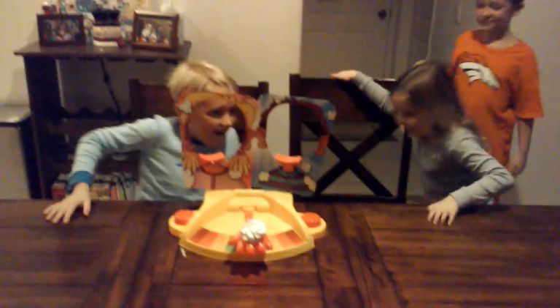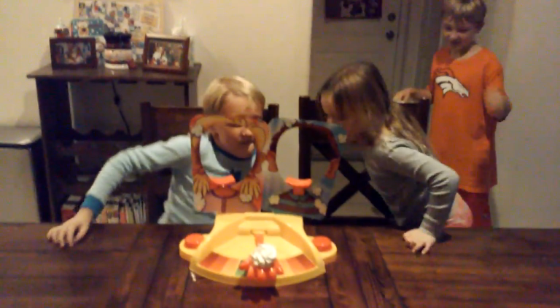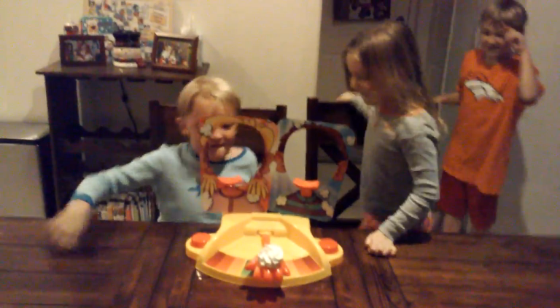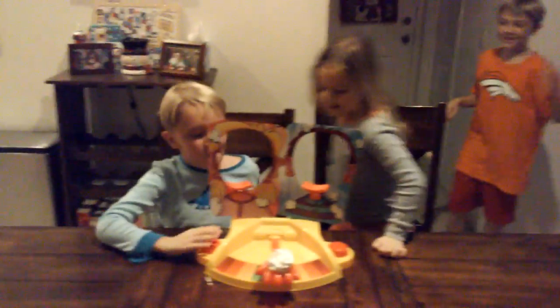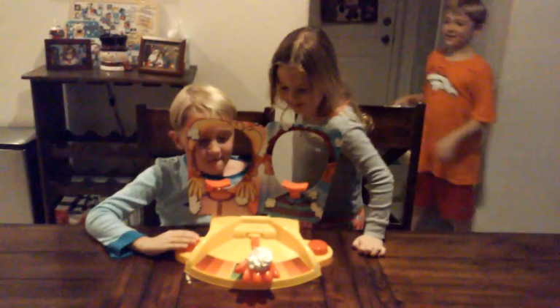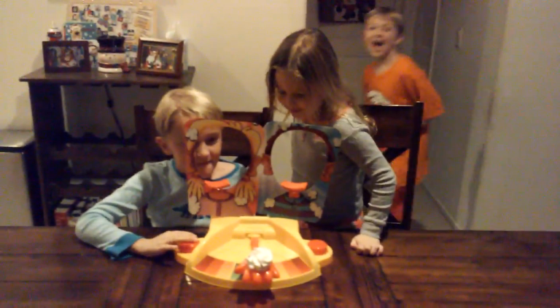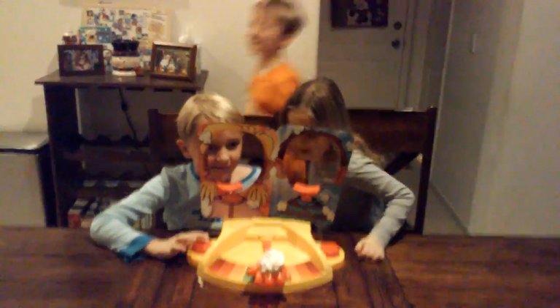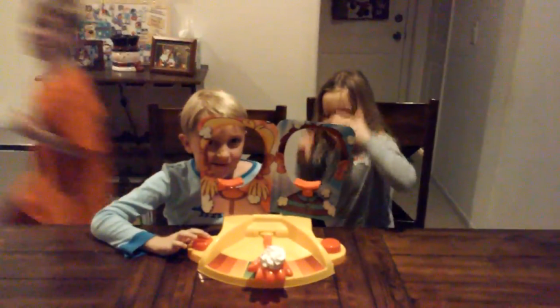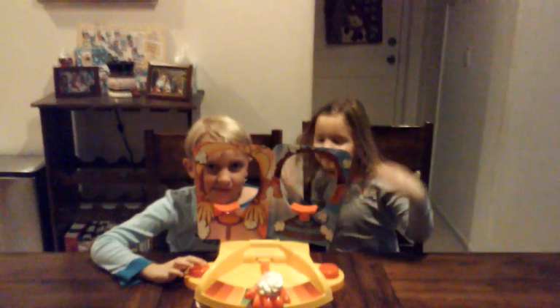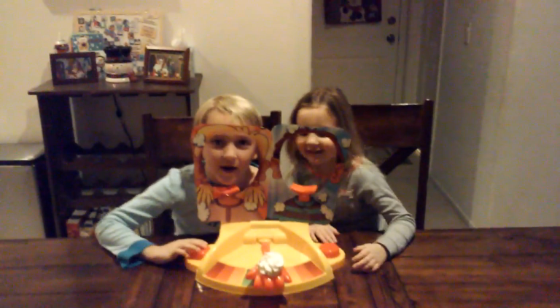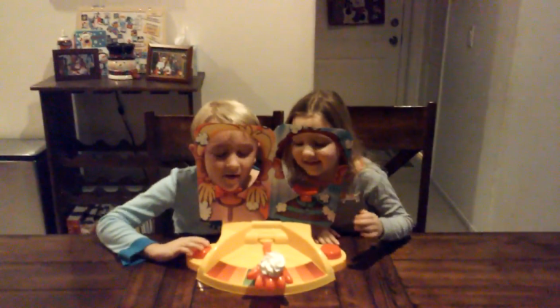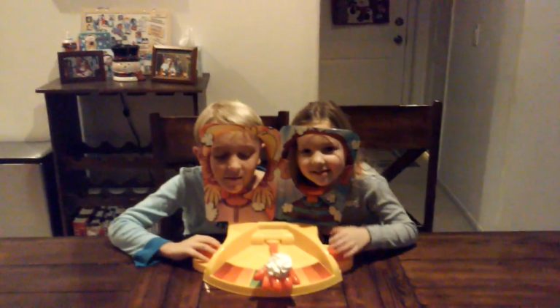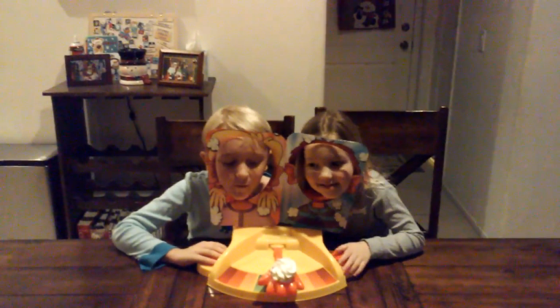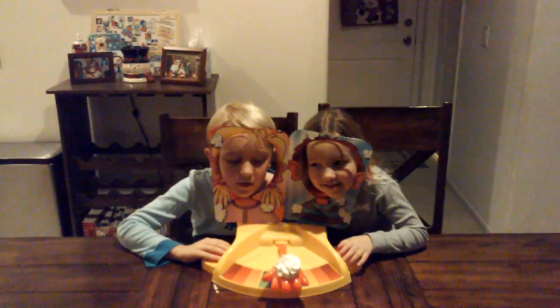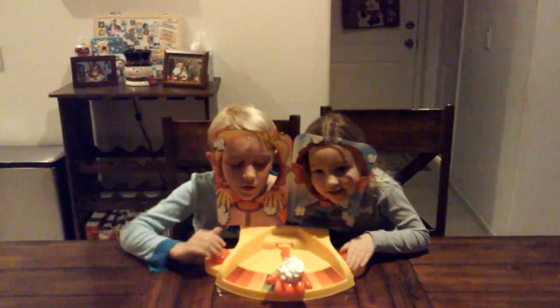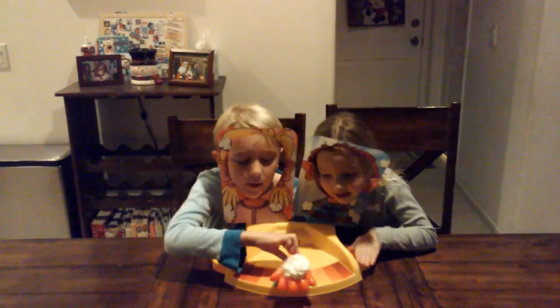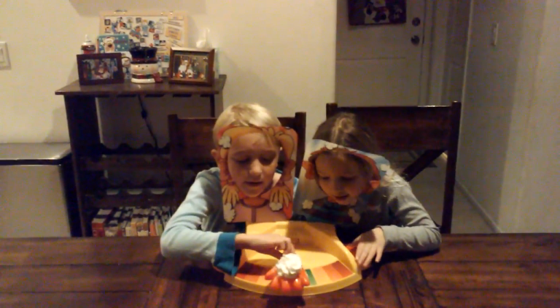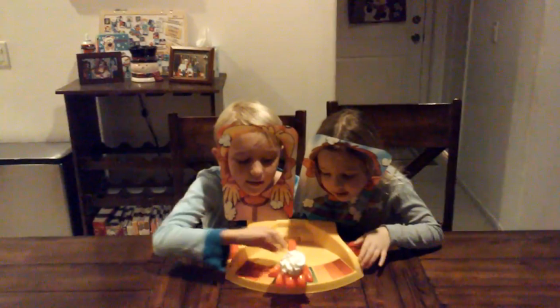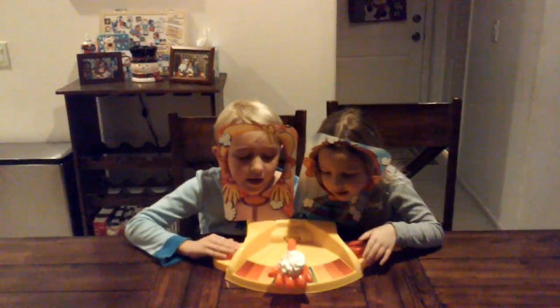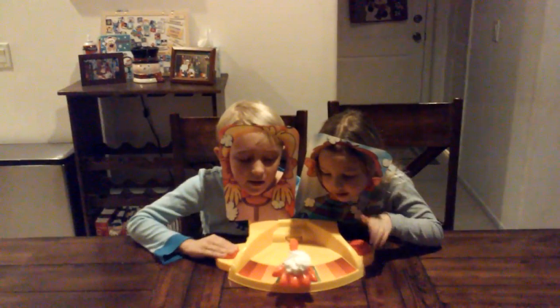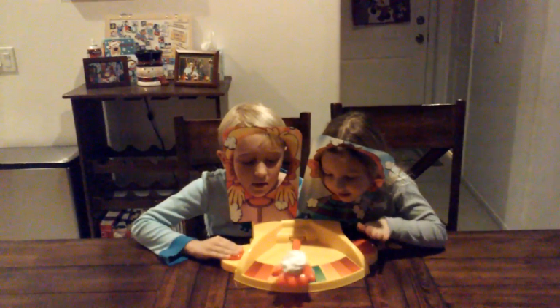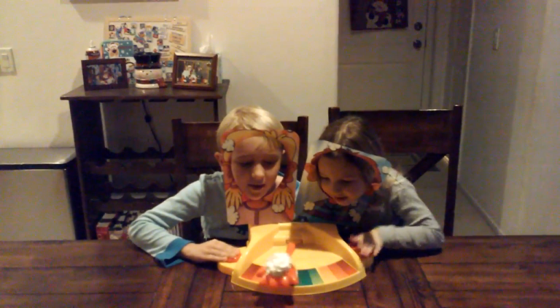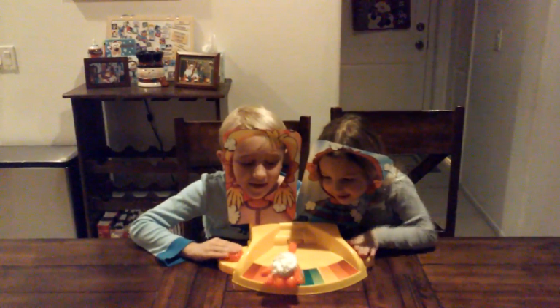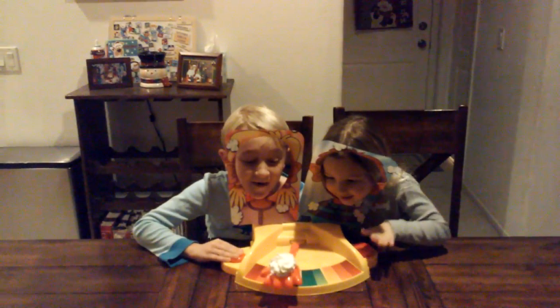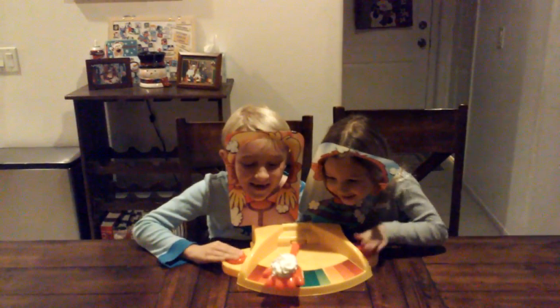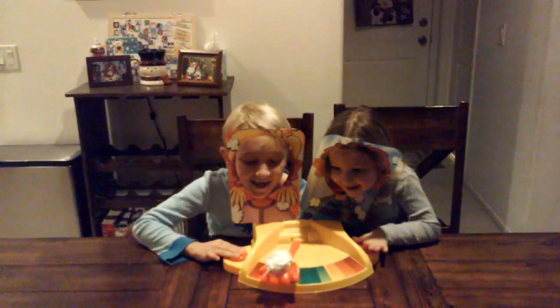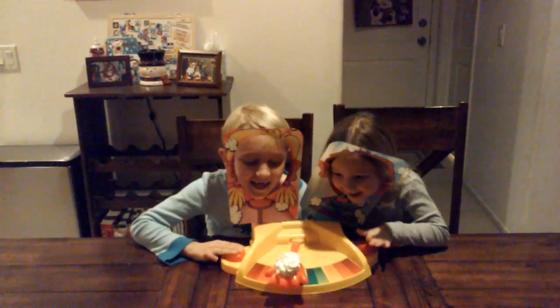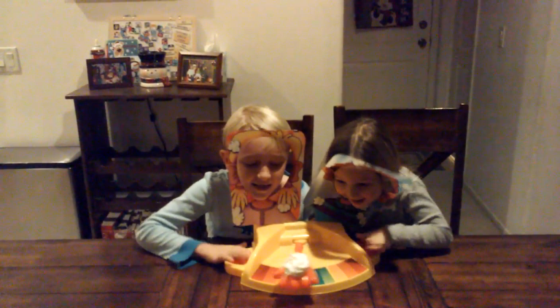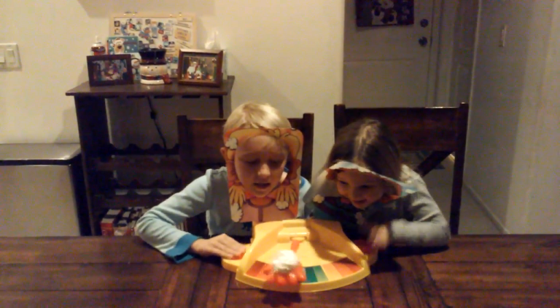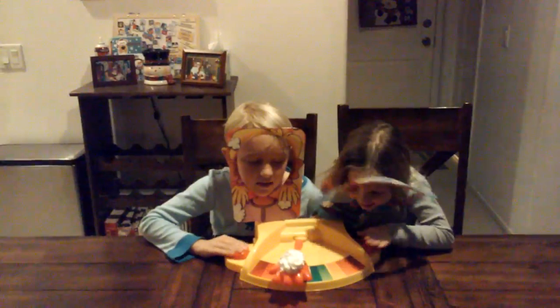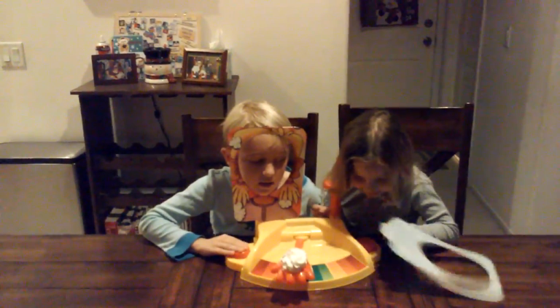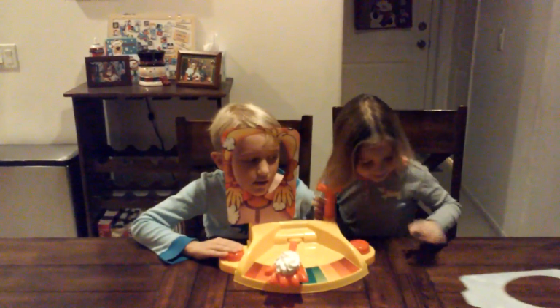I know who won, so I want to shoot. We're going to play. Three, two, one. Oh my gosh.